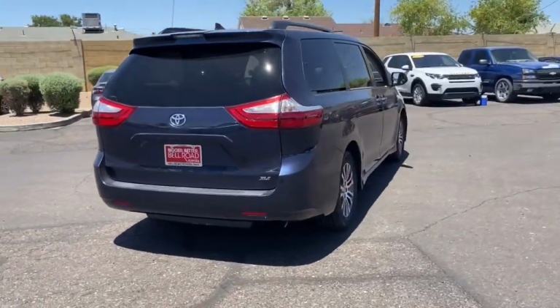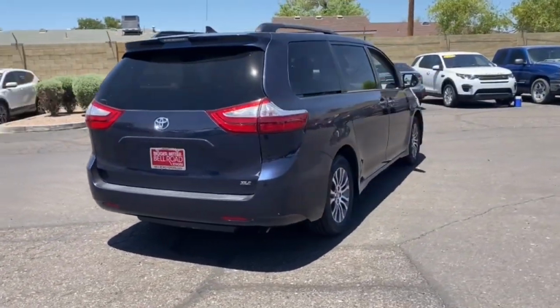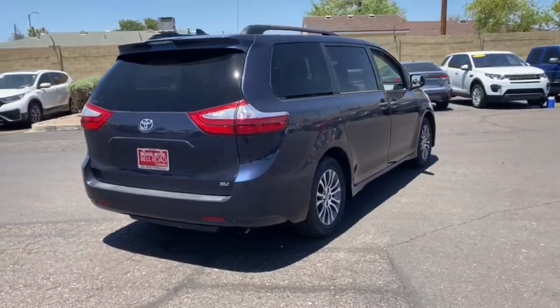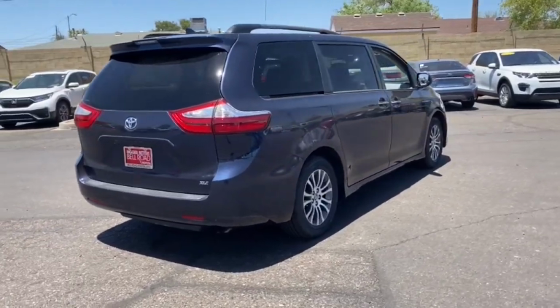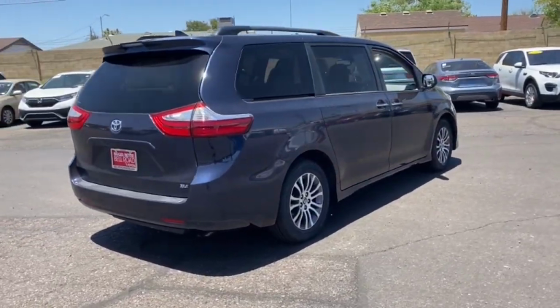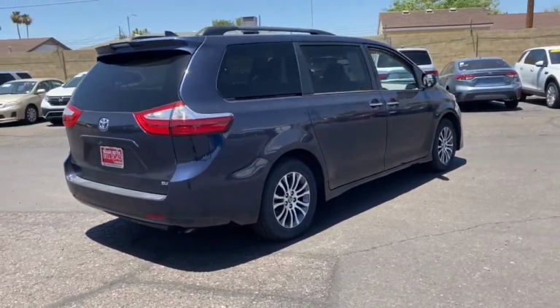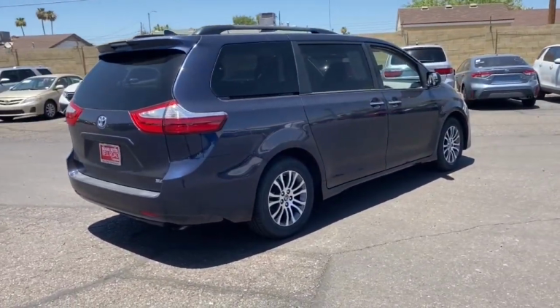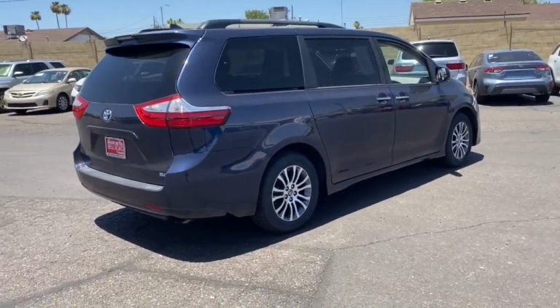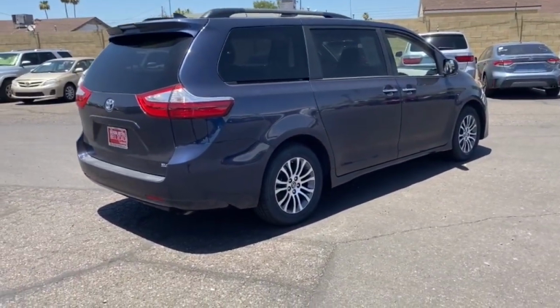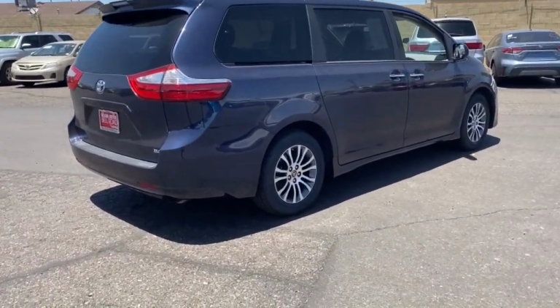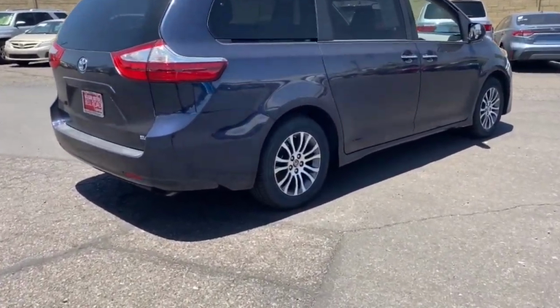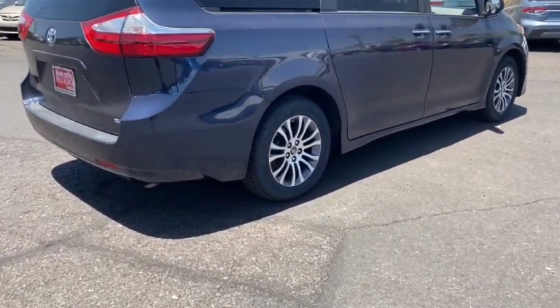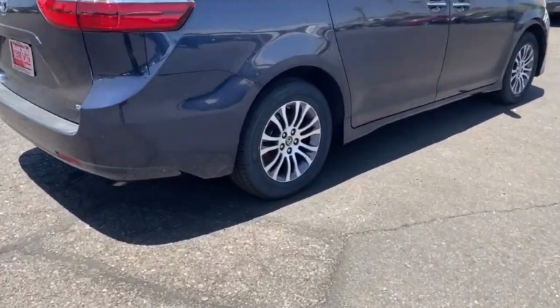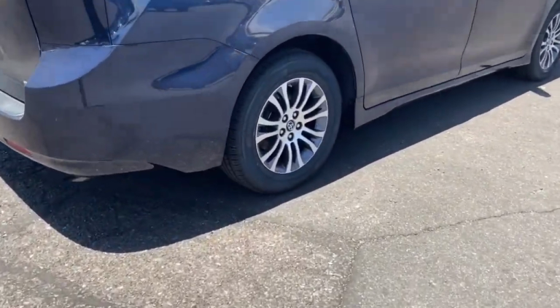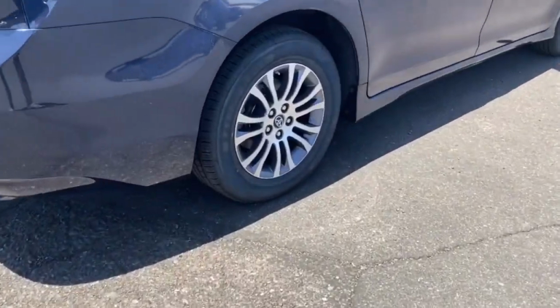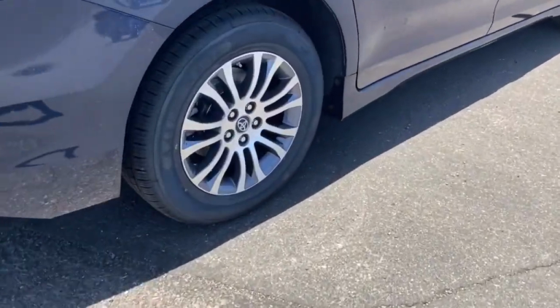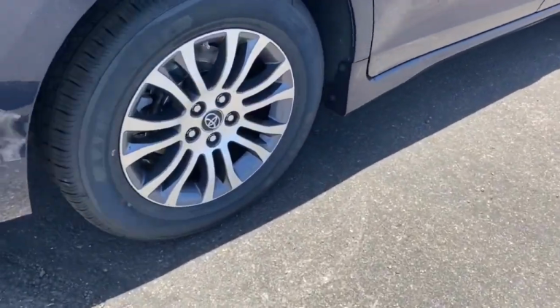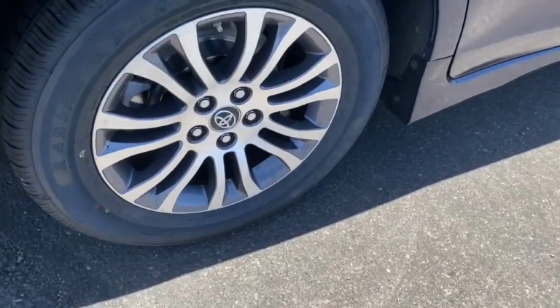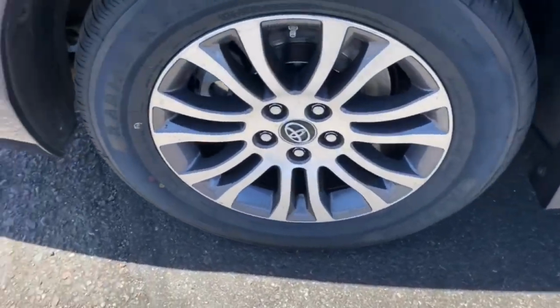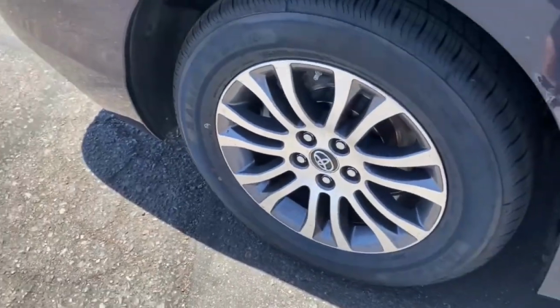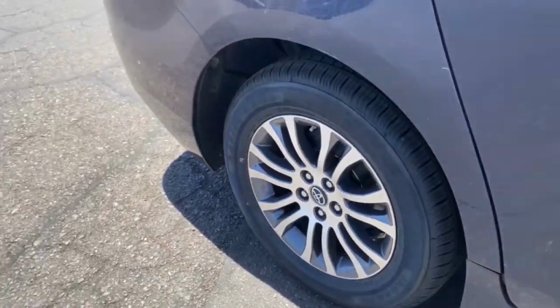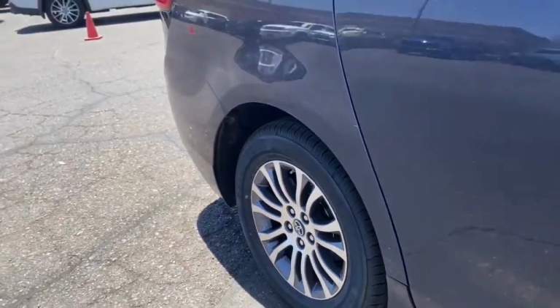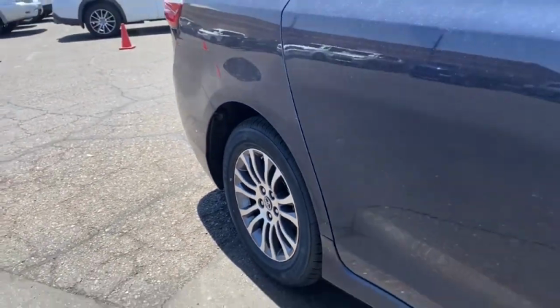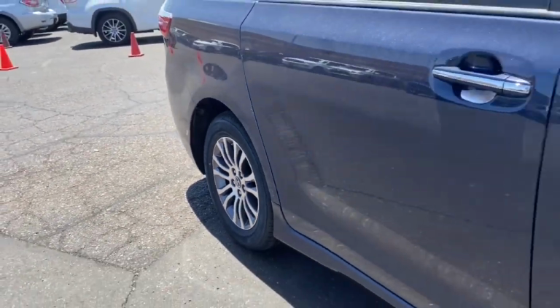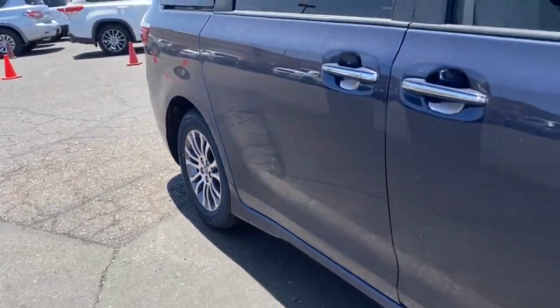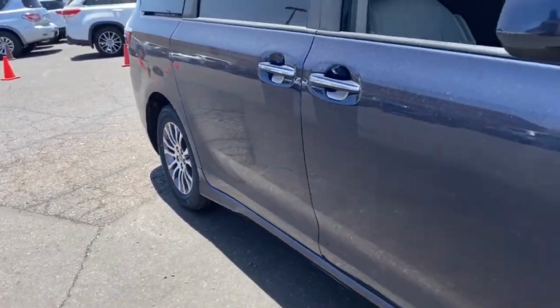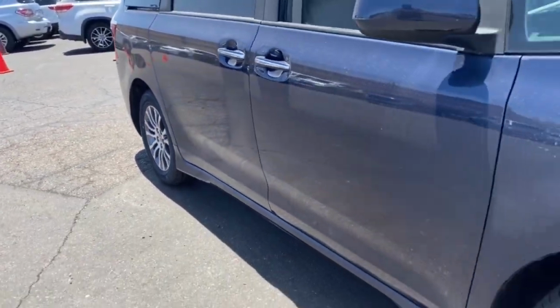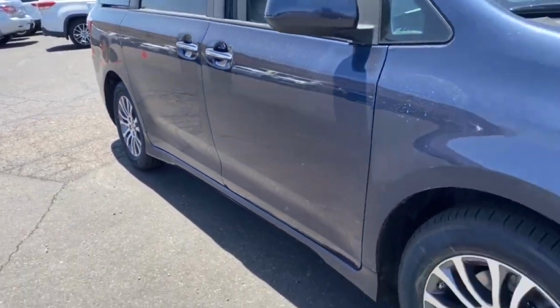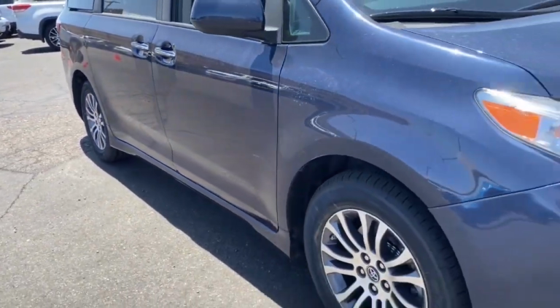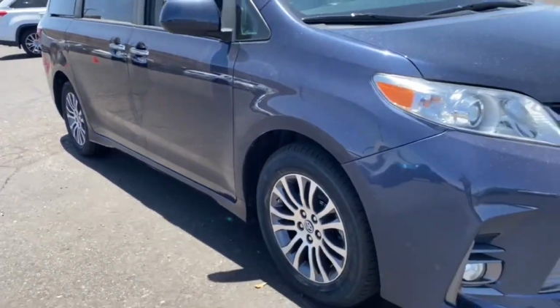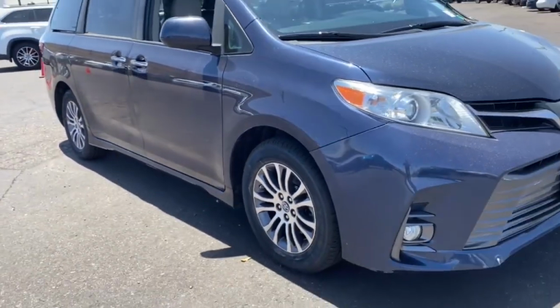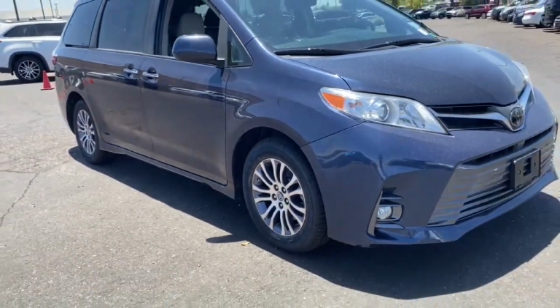Its smart technology, bold design, and smooth, powerful ride give you the confidence you need to navigate your busy life. The following are some of this vehicle's highlighted options.